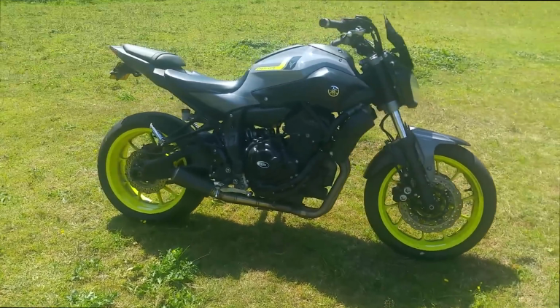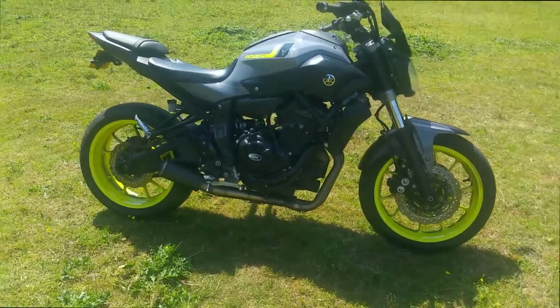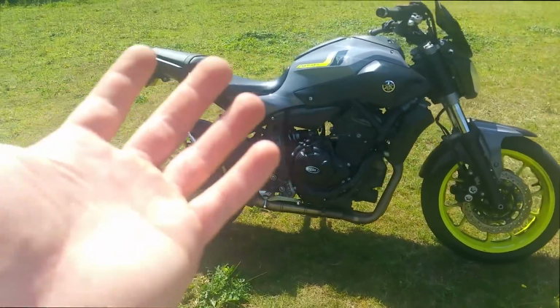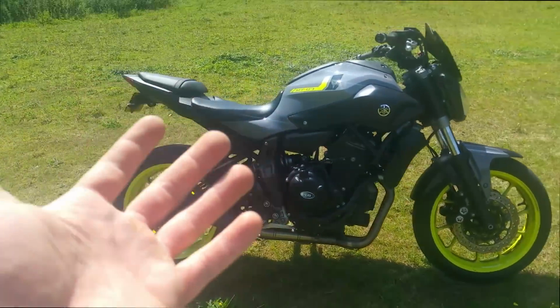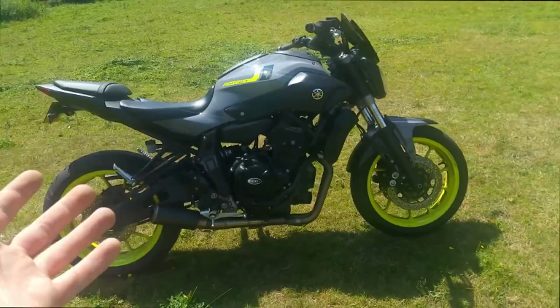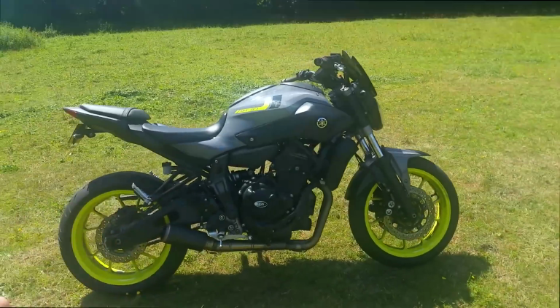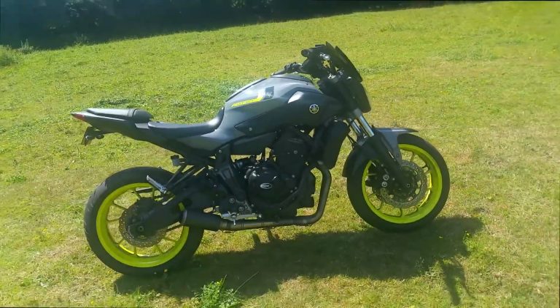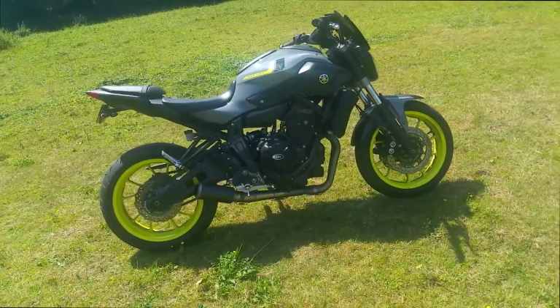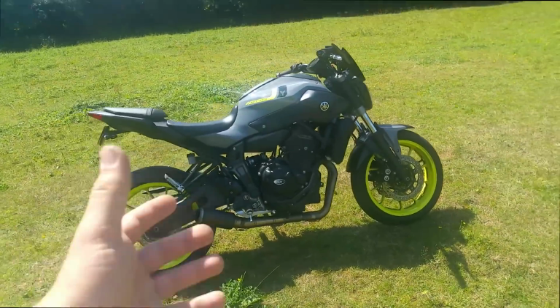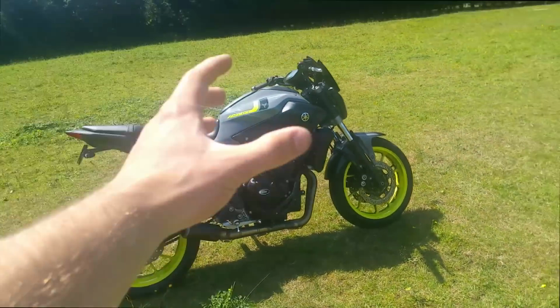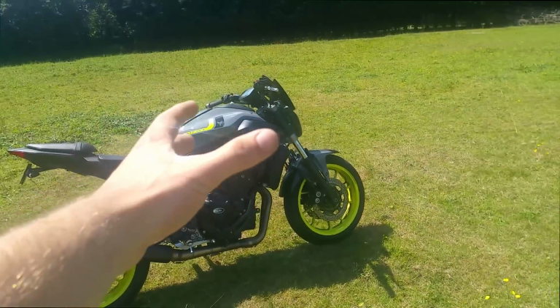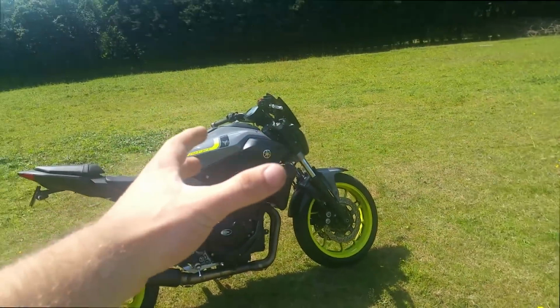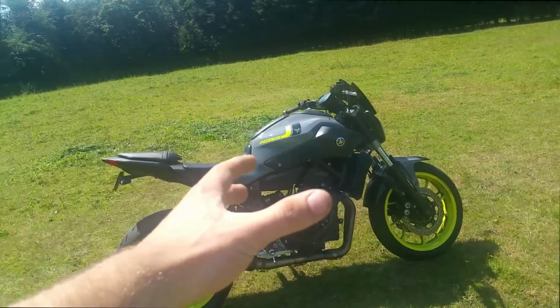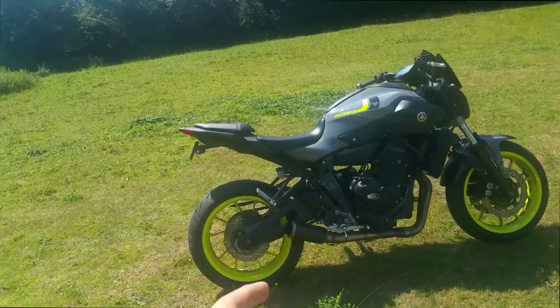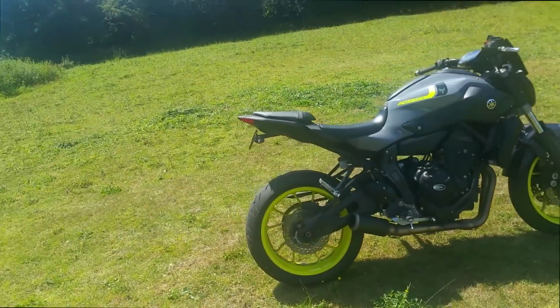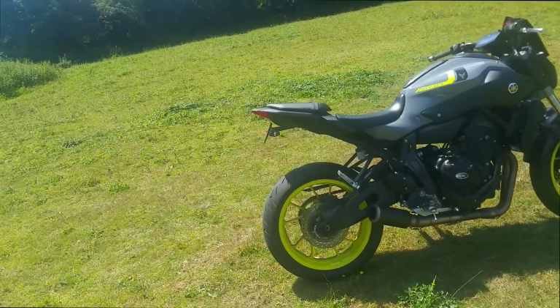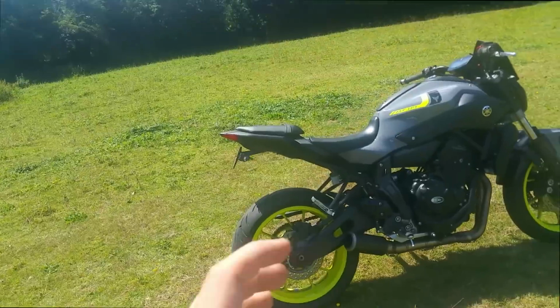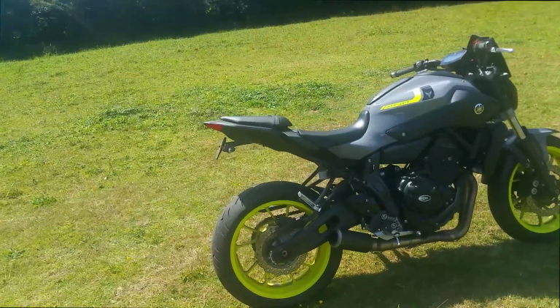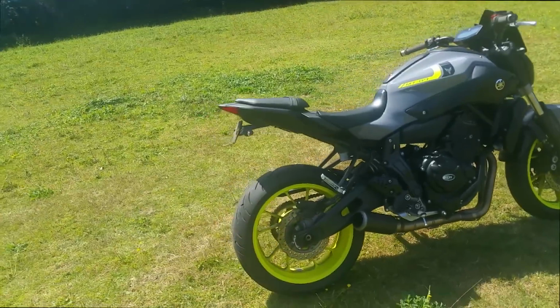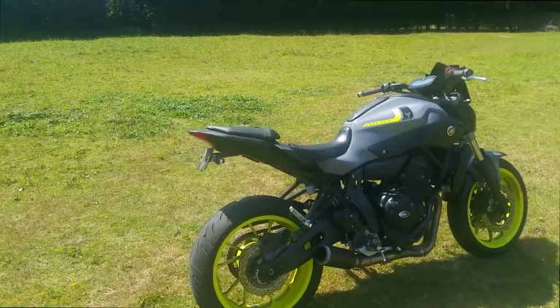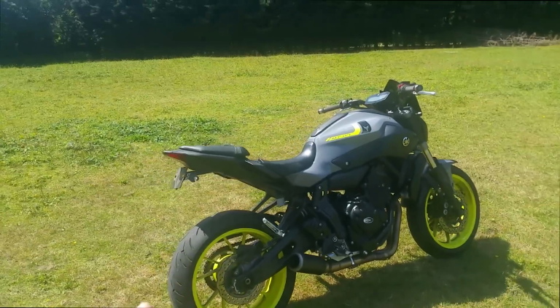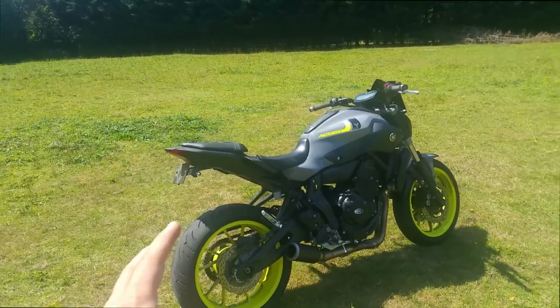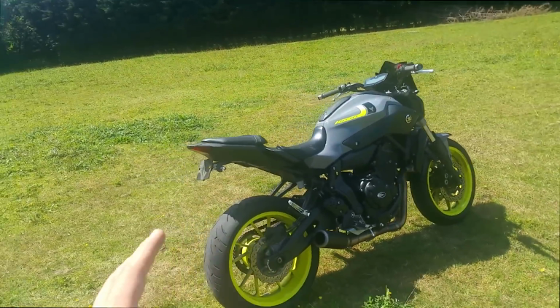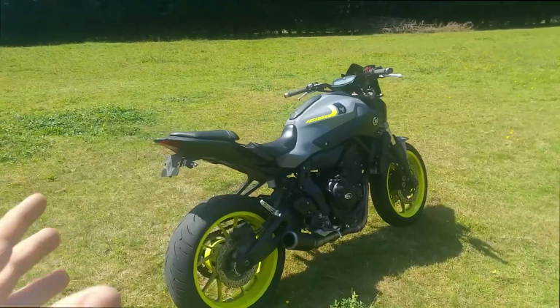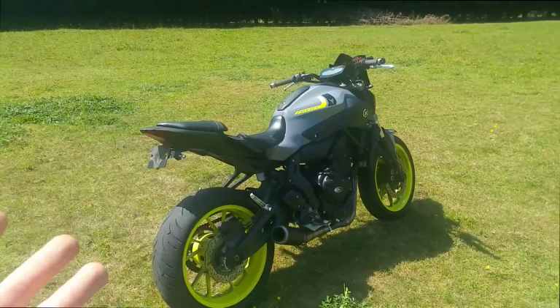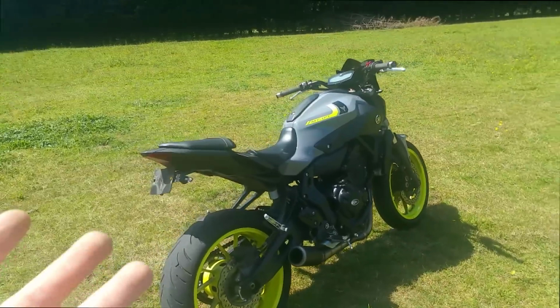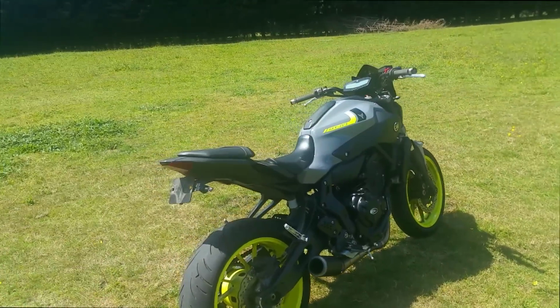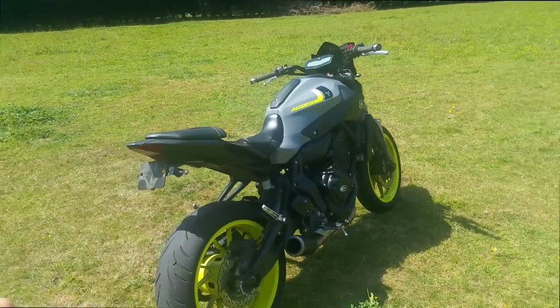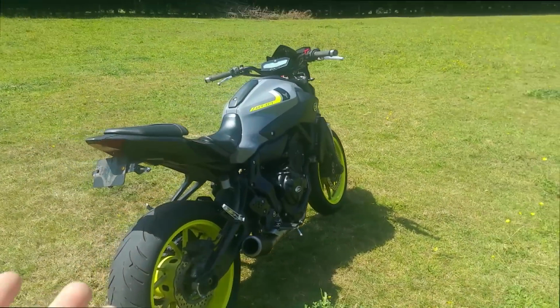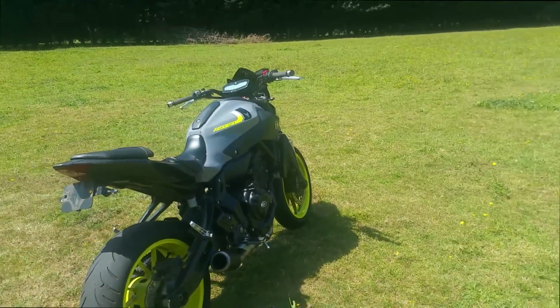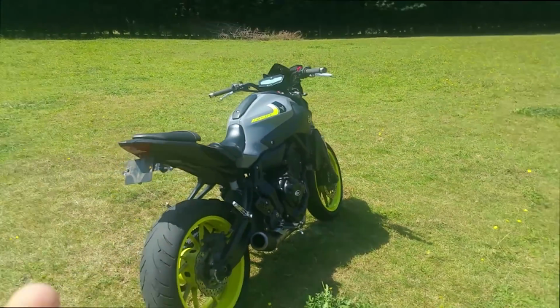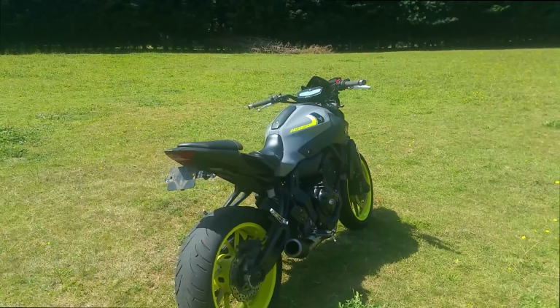As far as future mods, I'm not too sure to be honest. I was looking at a Brembo Master Cylinder, but she's alright for now. She's fairly minimalist but still has a very personalised feel, which is what I love.